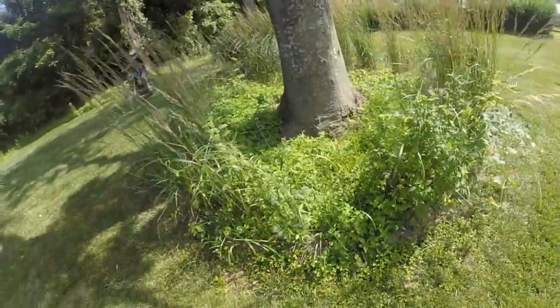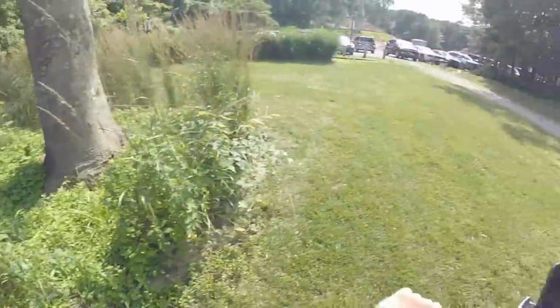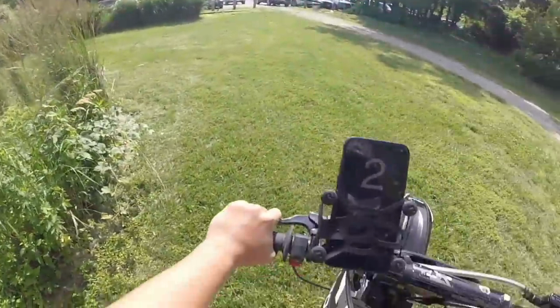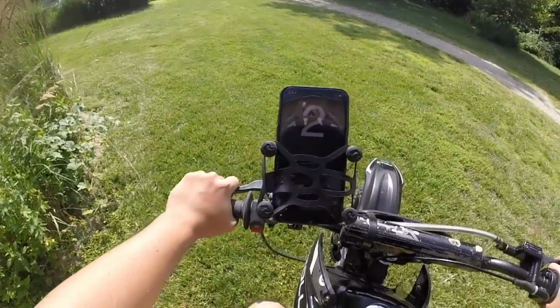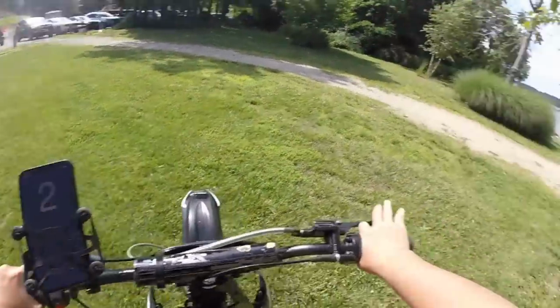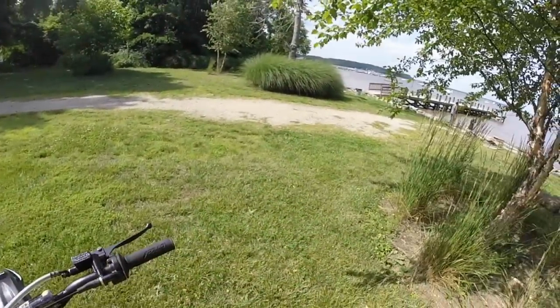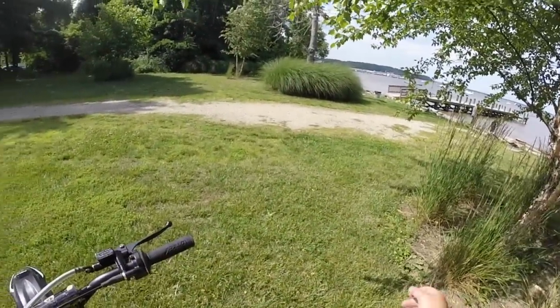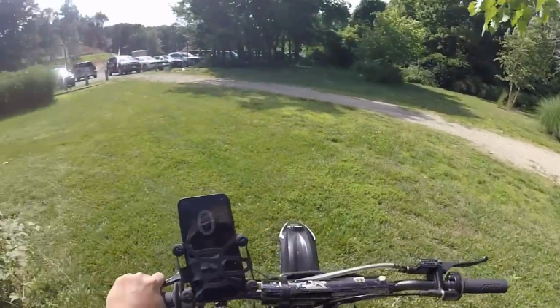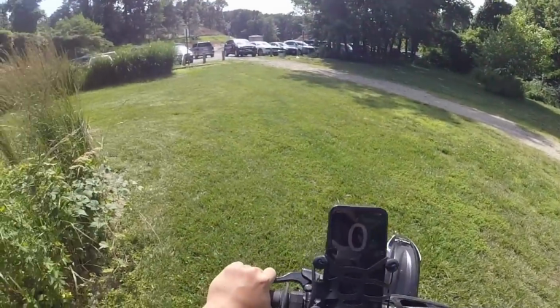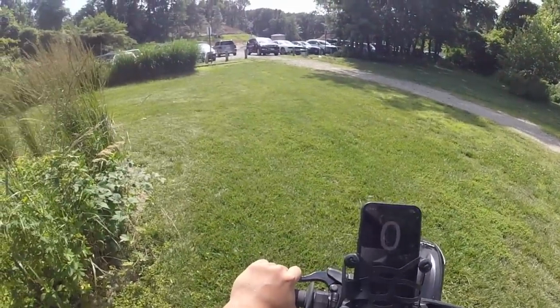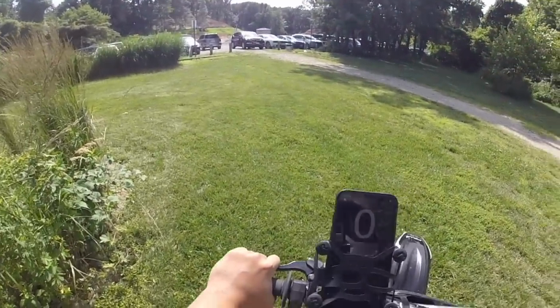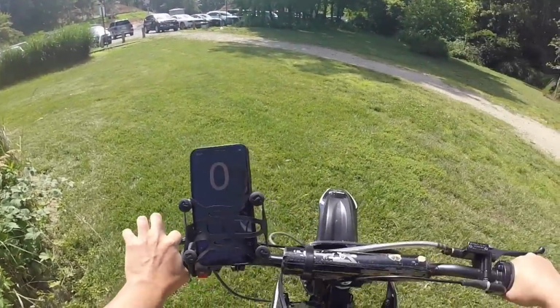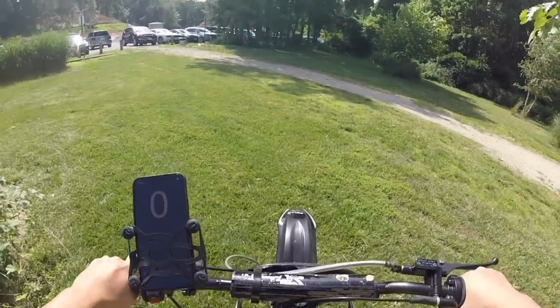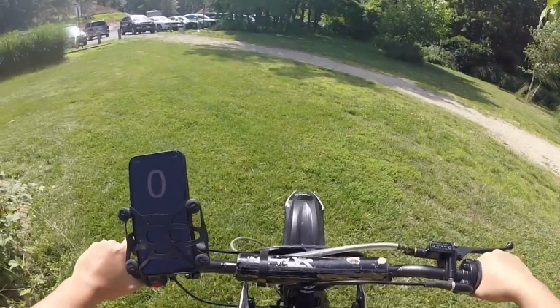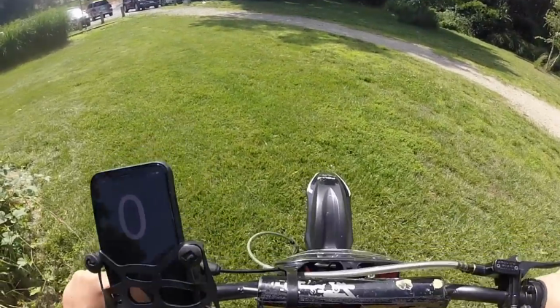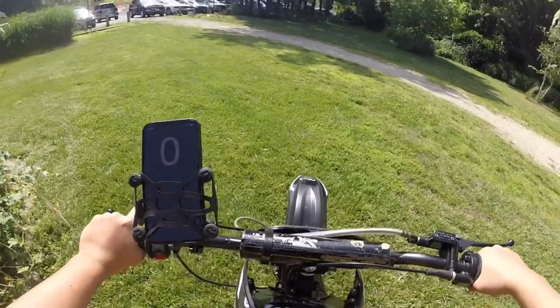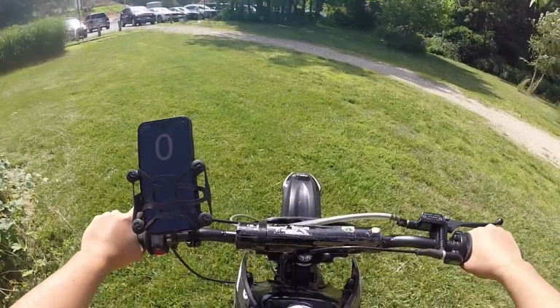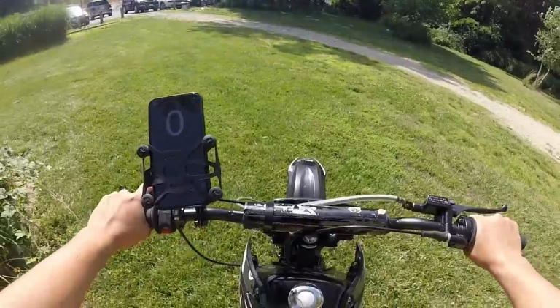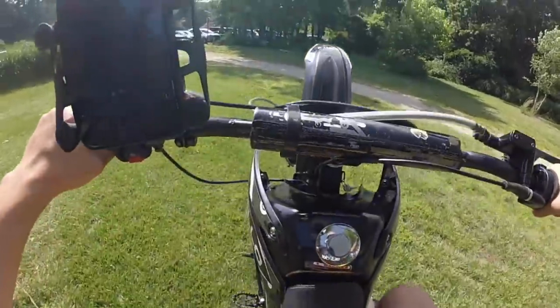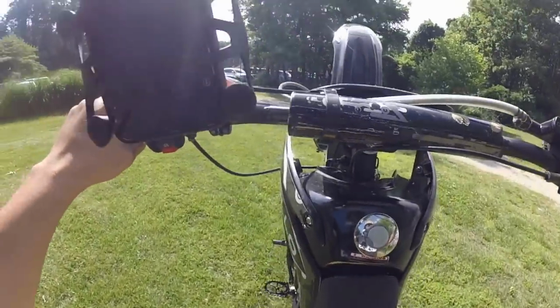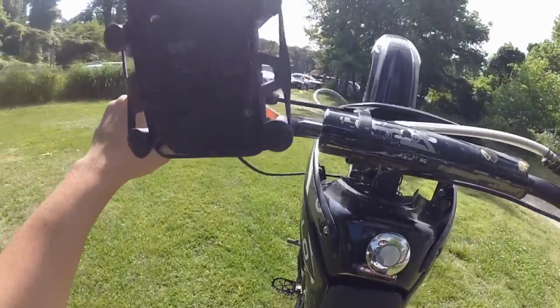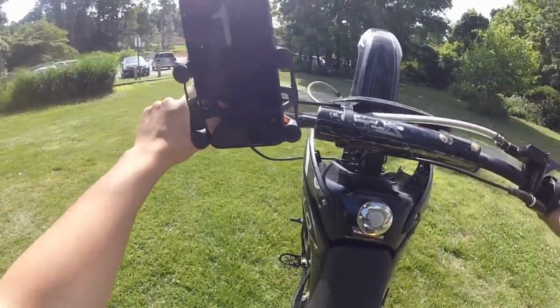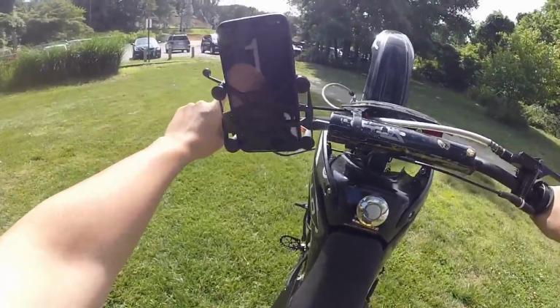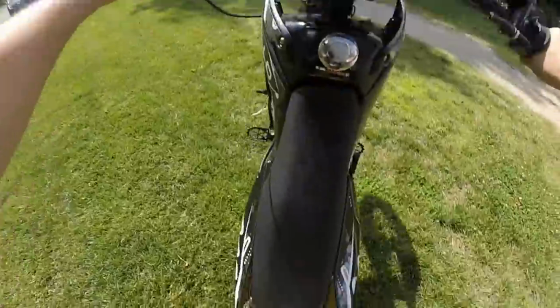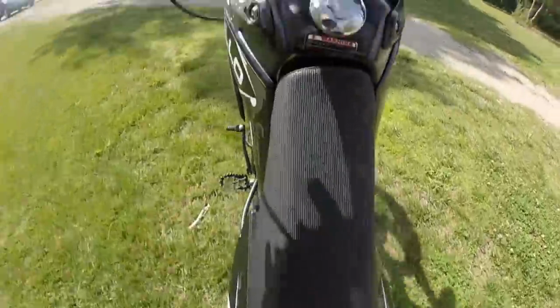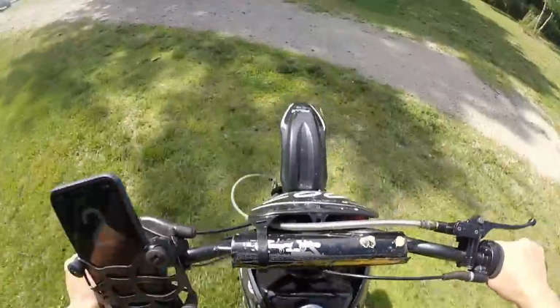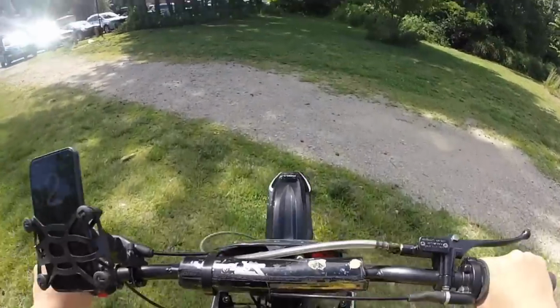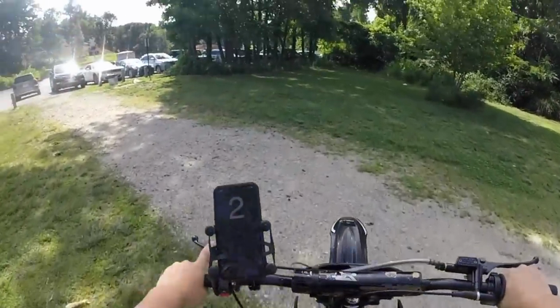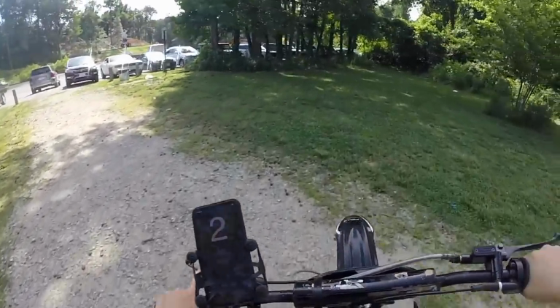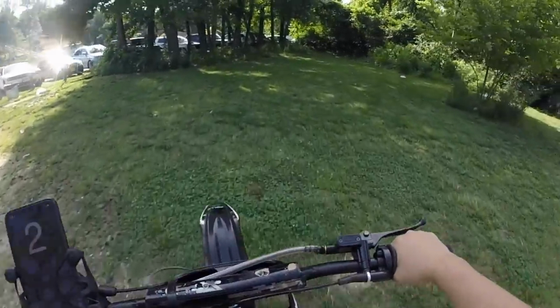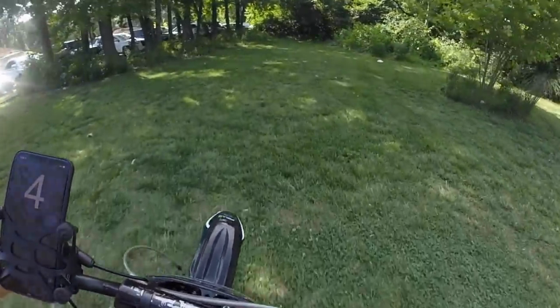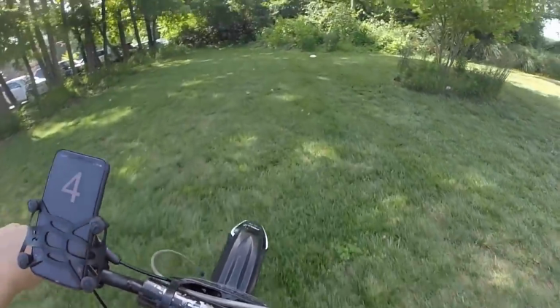We maxed at 51, so stock the bike maxes at 51. But the bike has plenty of power — like you don't need full power to pop a wheelie. You could pop a wheelie with what the bike has, which is perfectly fine.